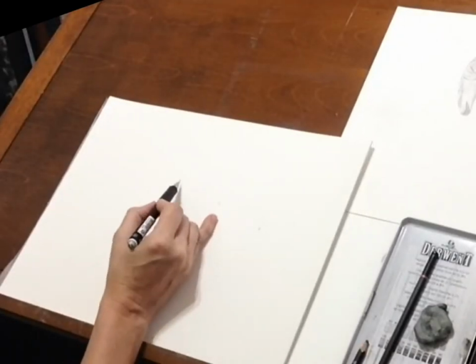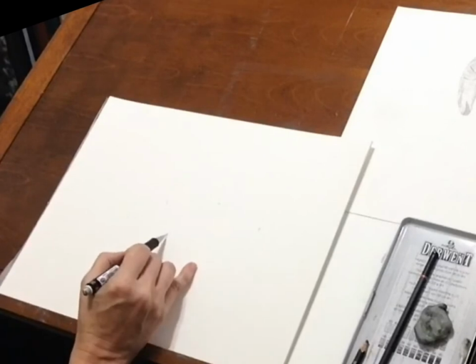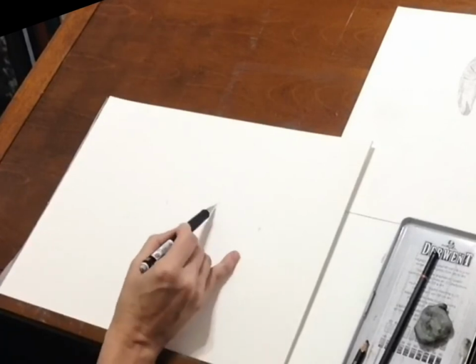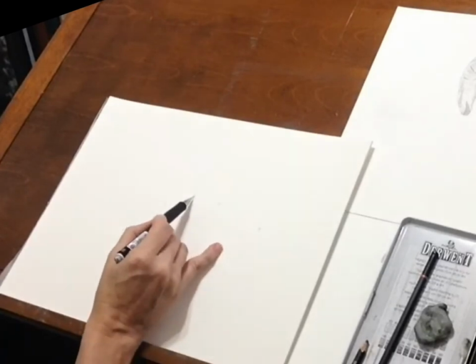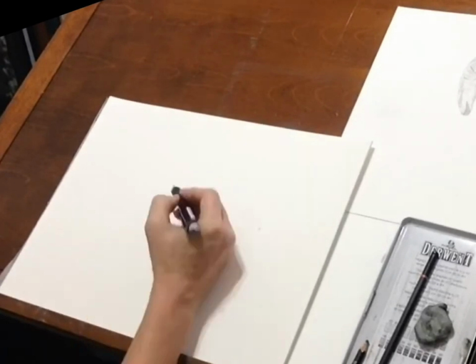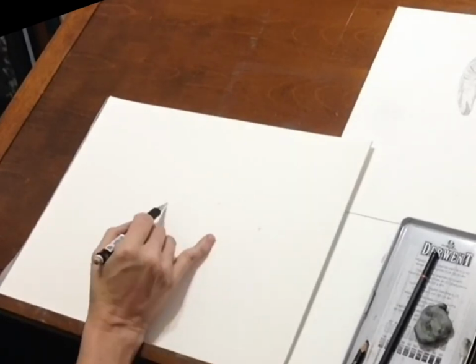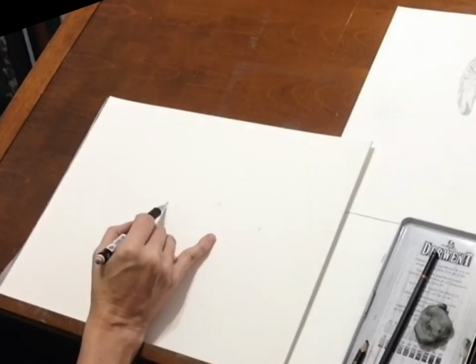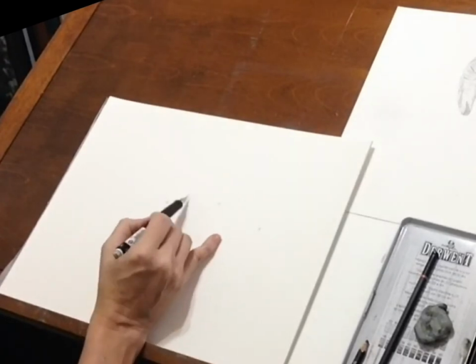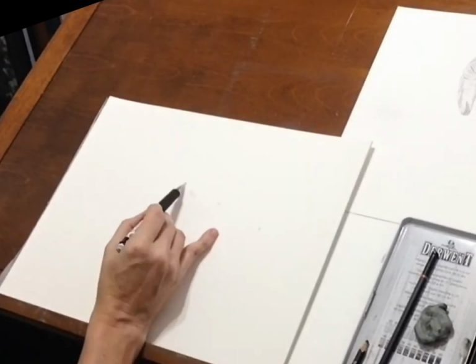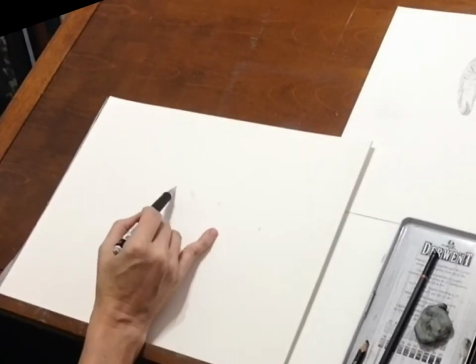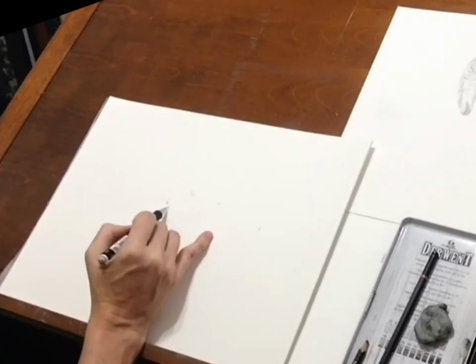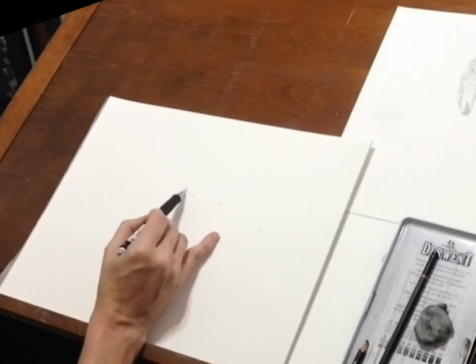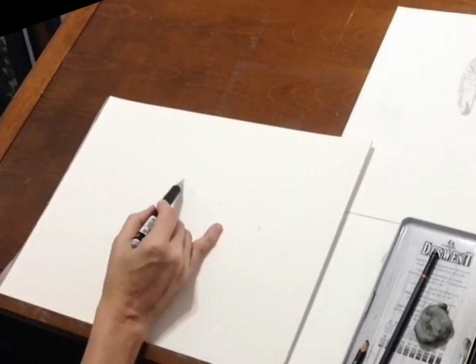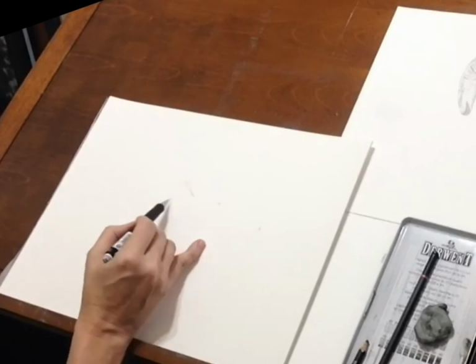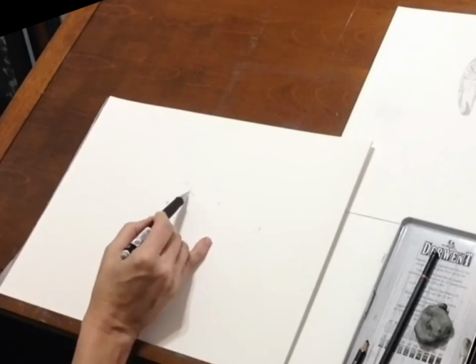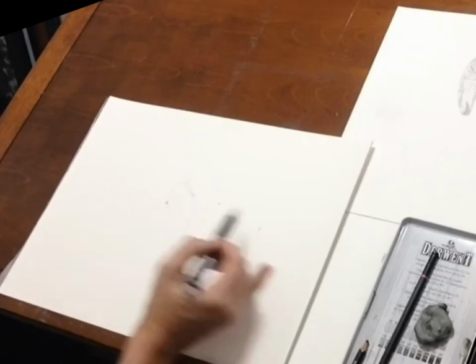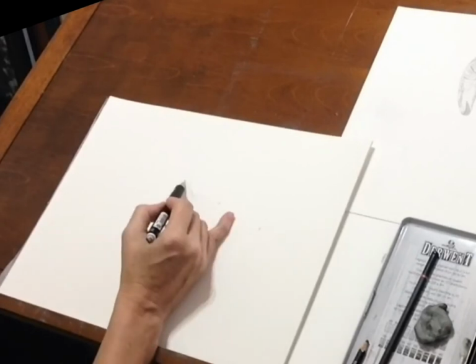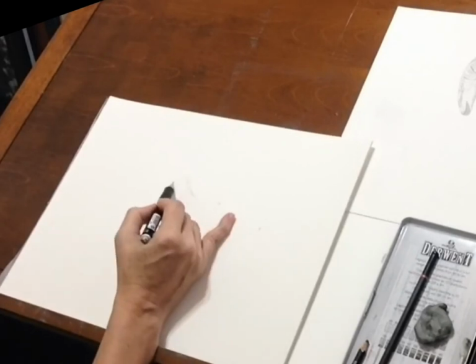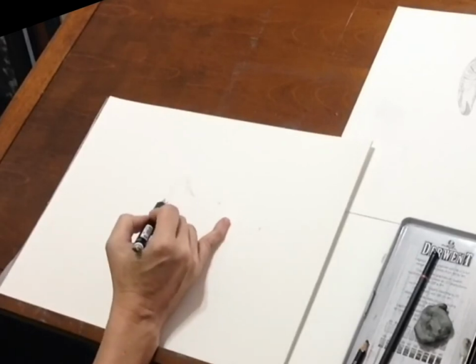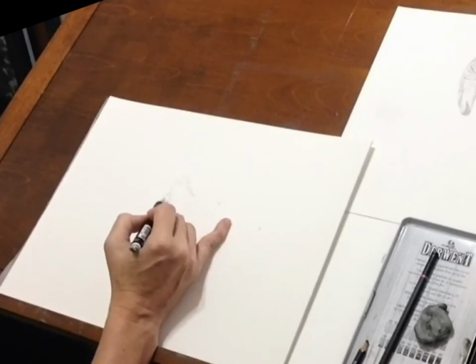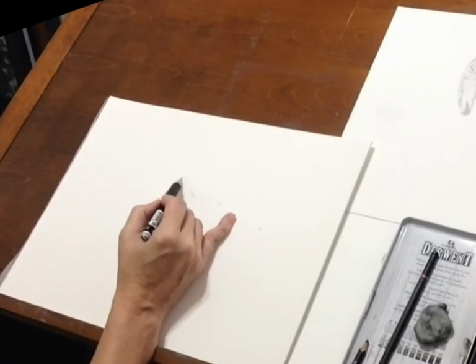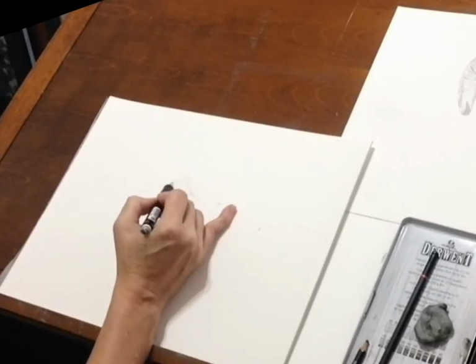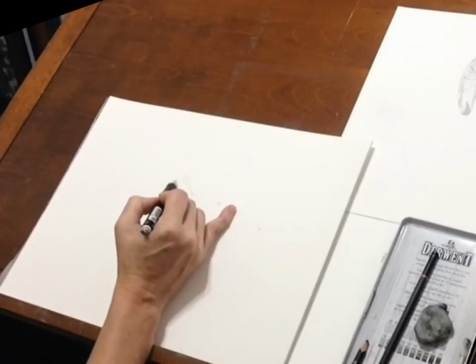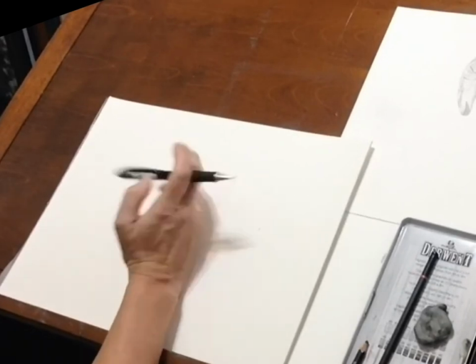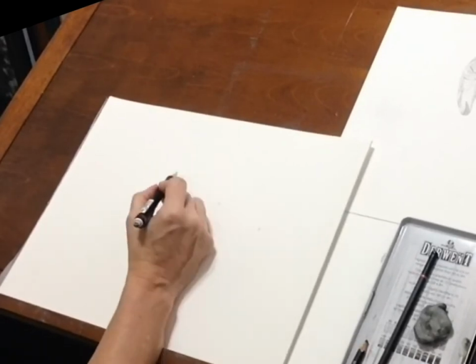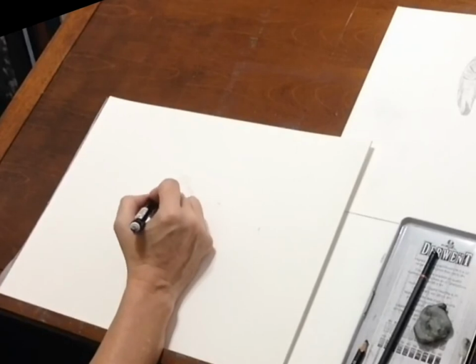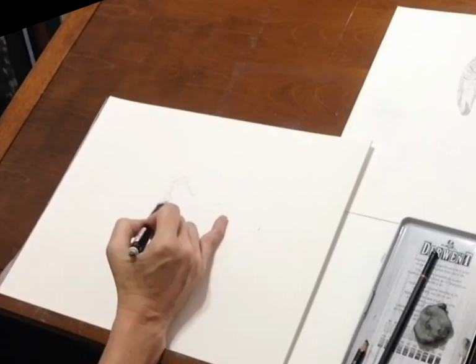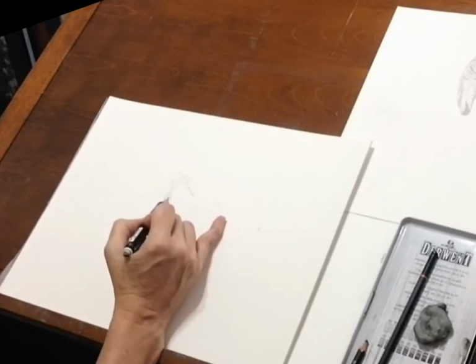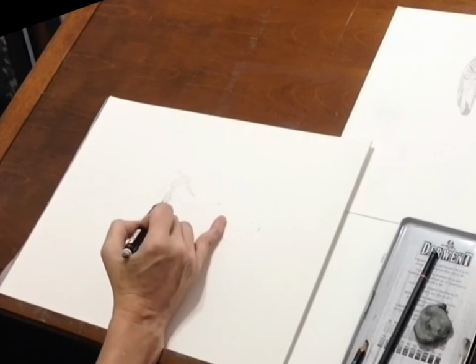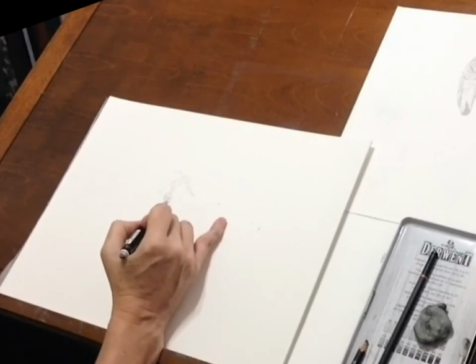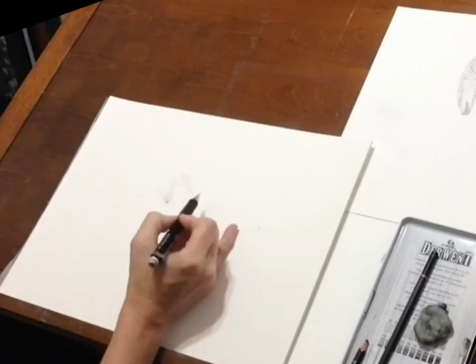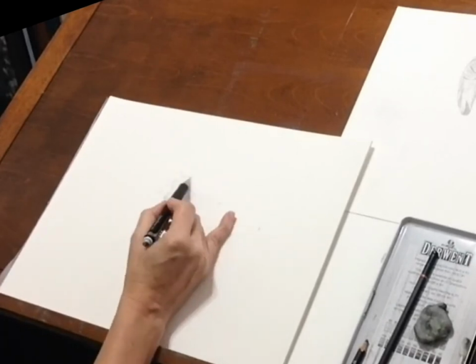Right here I am putting down tick marks — I'm basically measuring proportions and just putting little marks down, then connecting the lines to draw in basic shapes to get the form.